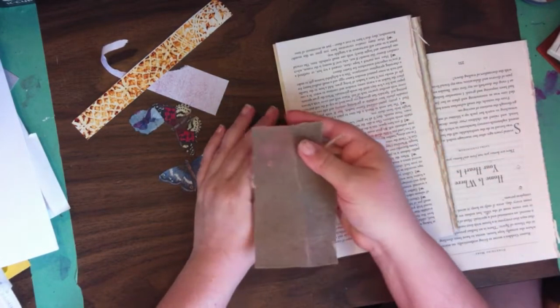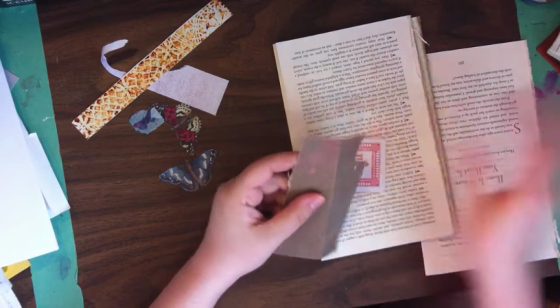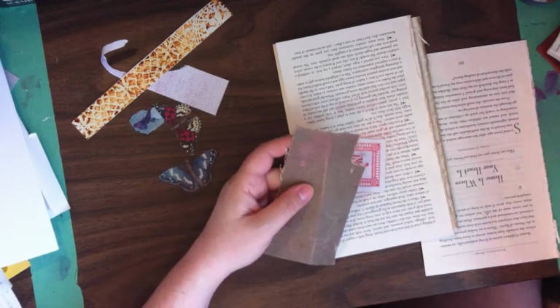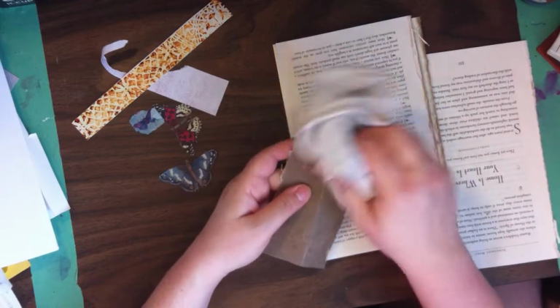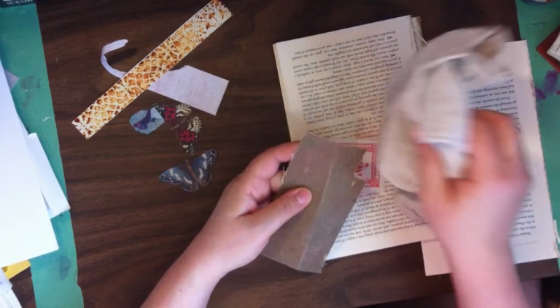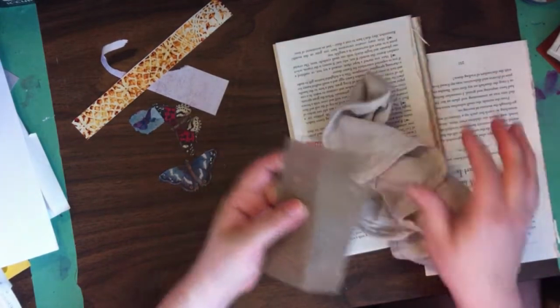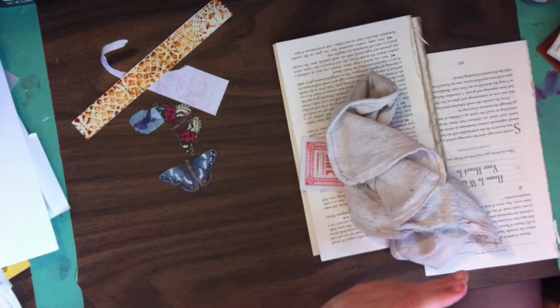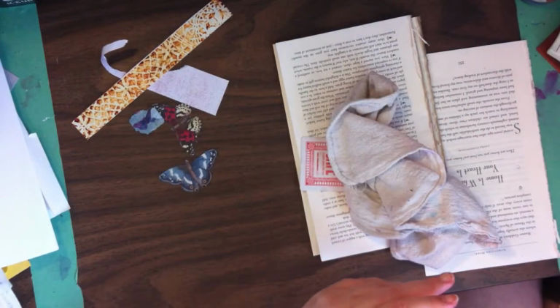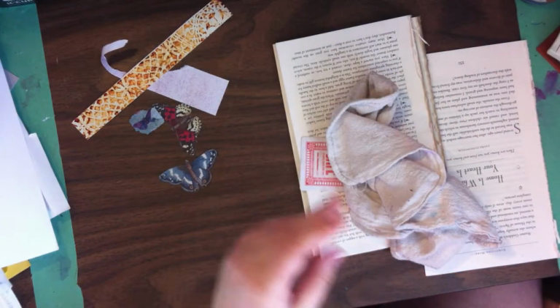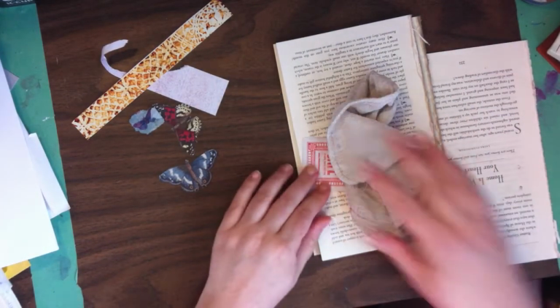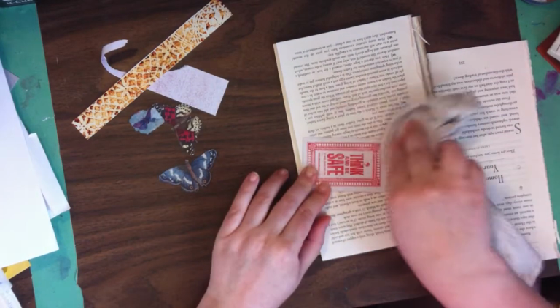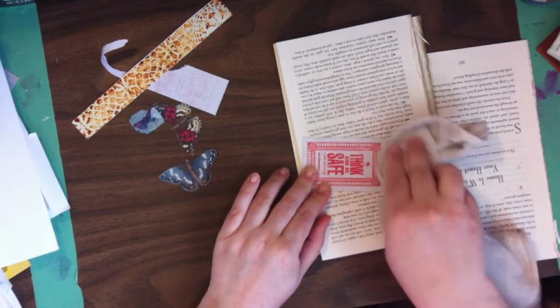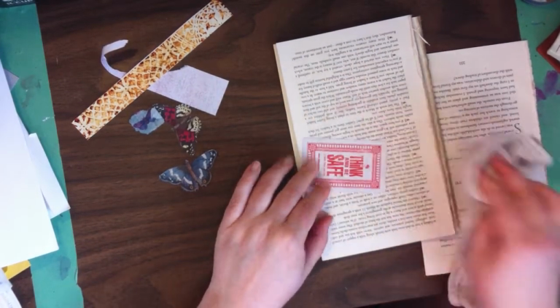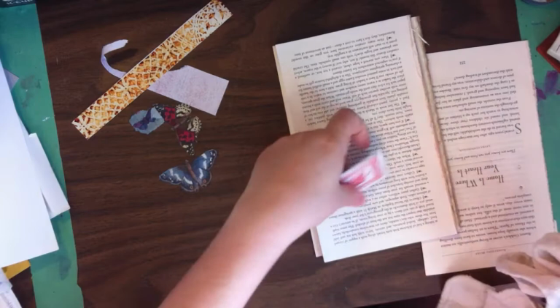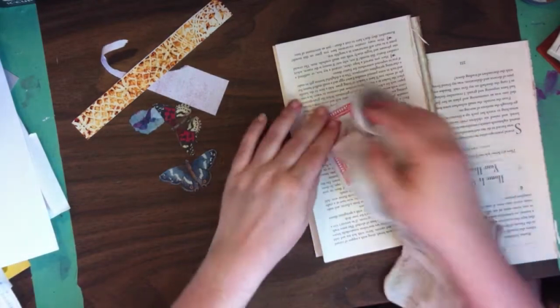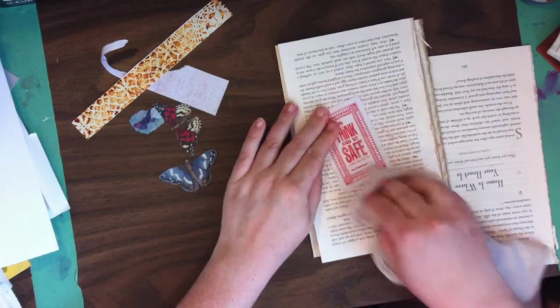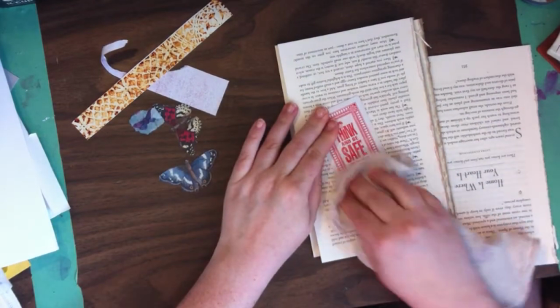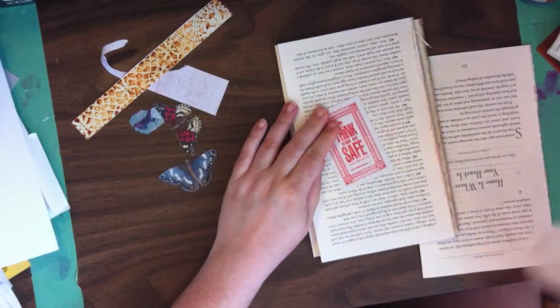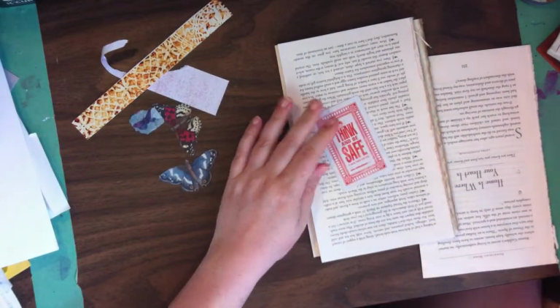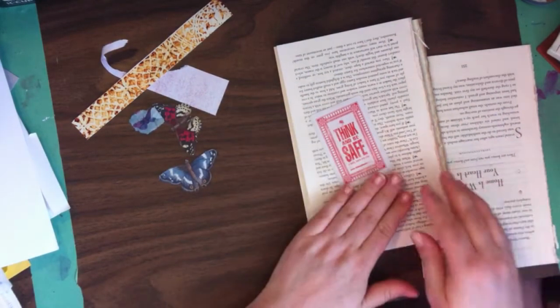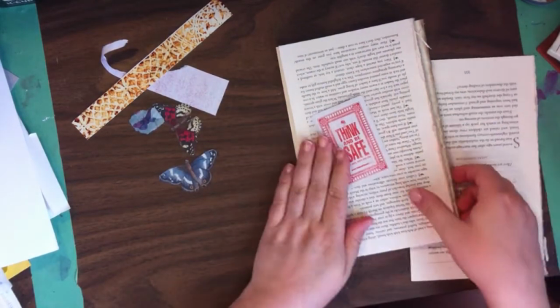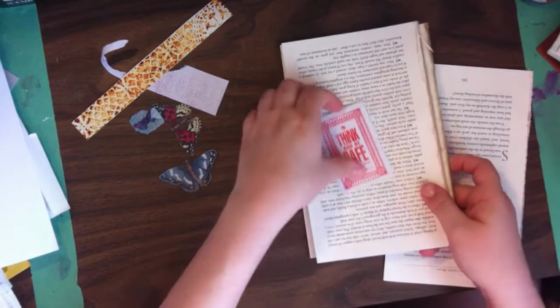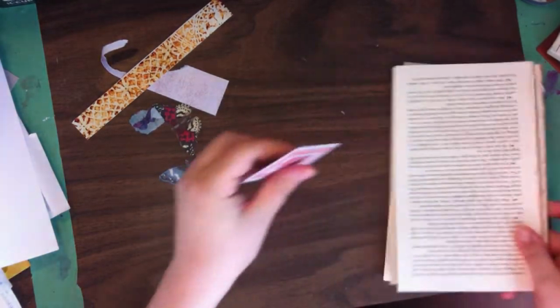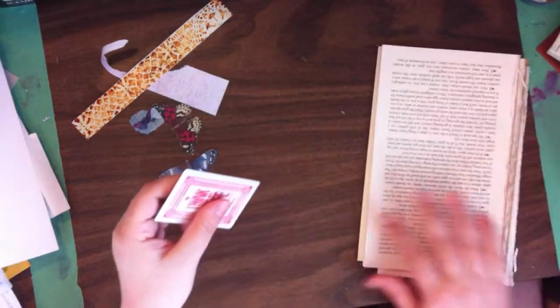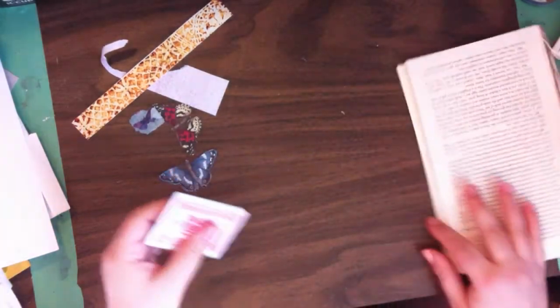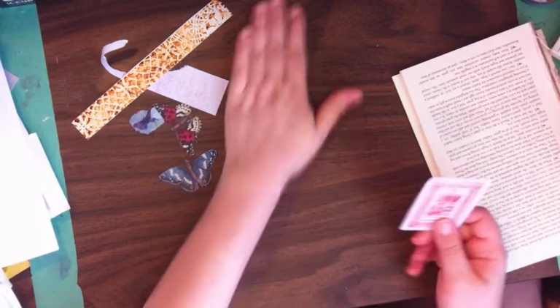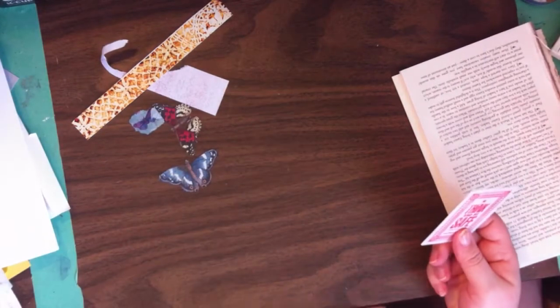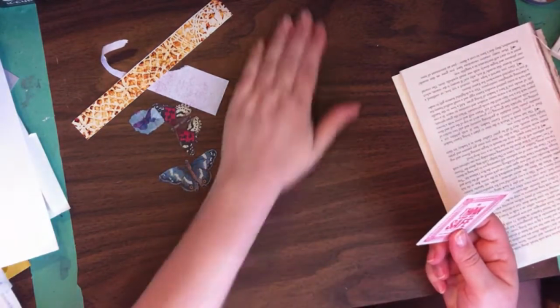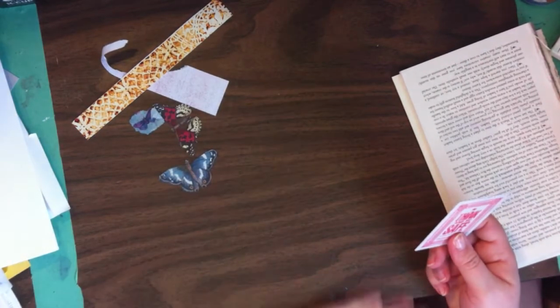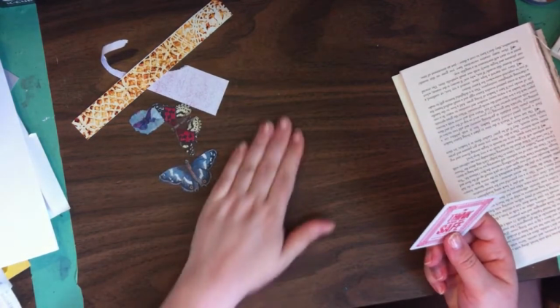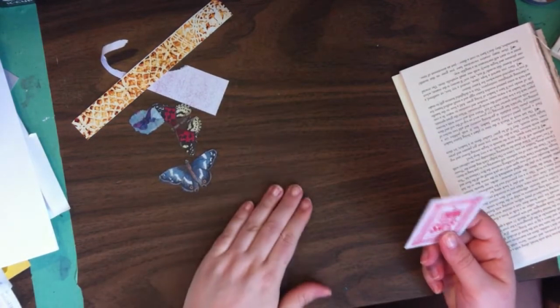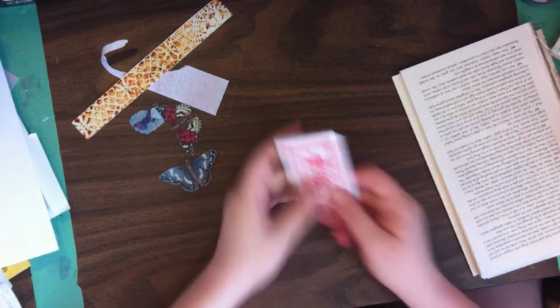You can see how much red came off. So I just use this underneath to protect the surface of my desk because it gets scratched up enough as it is.